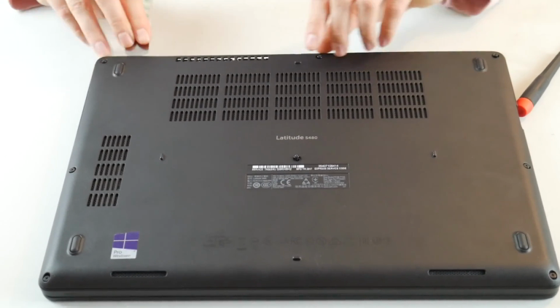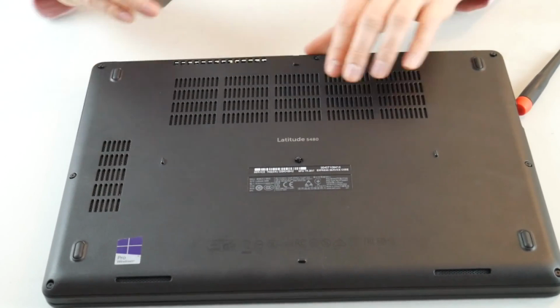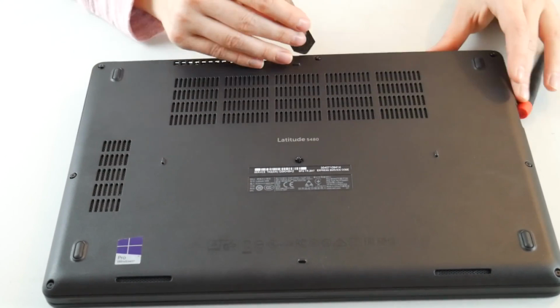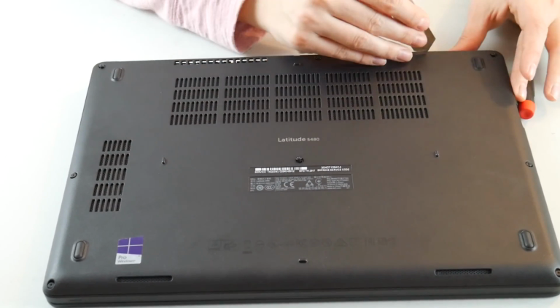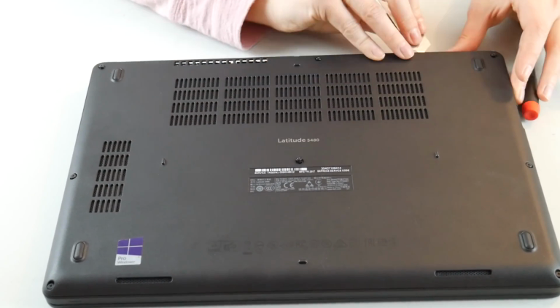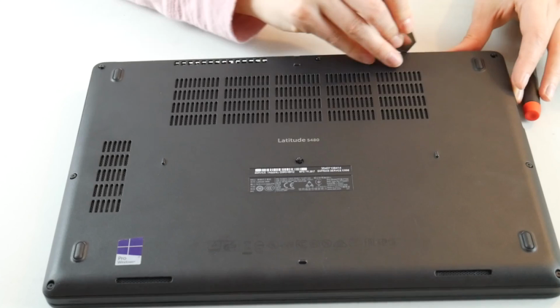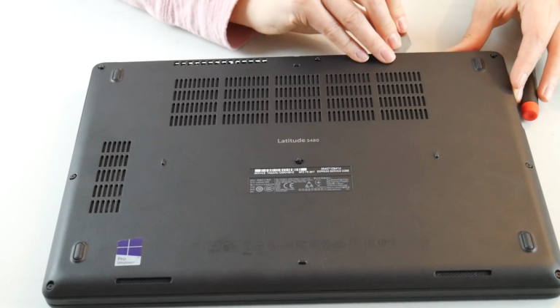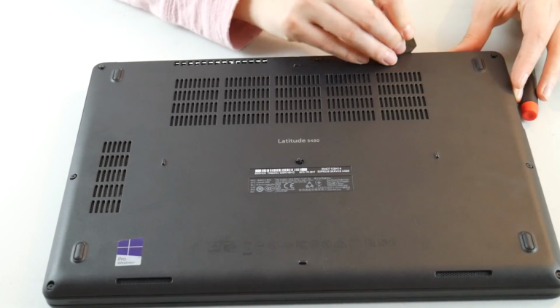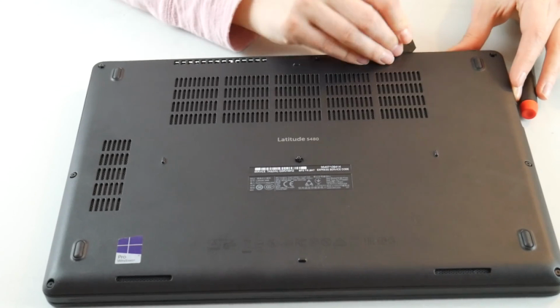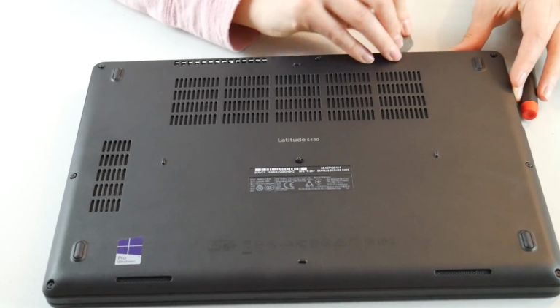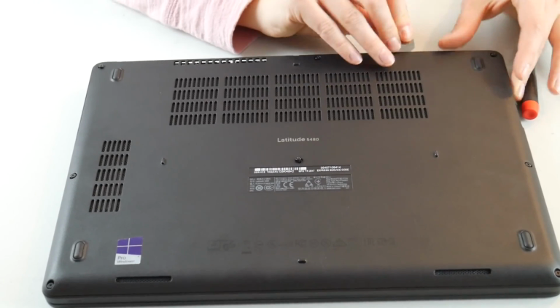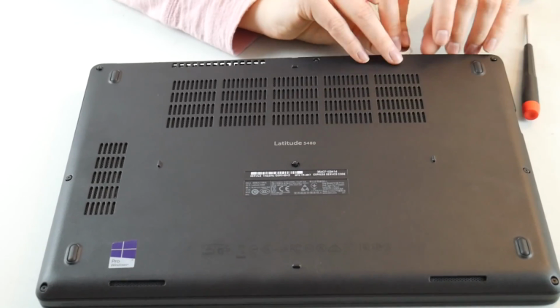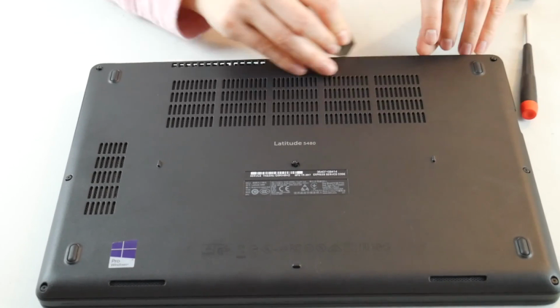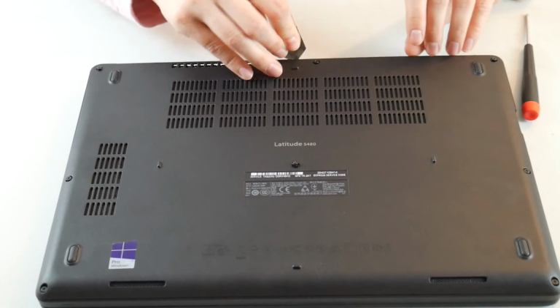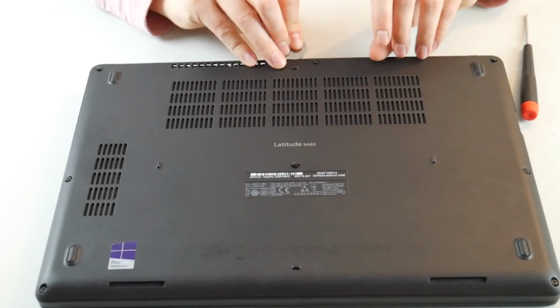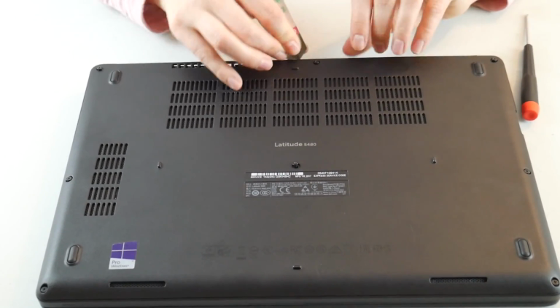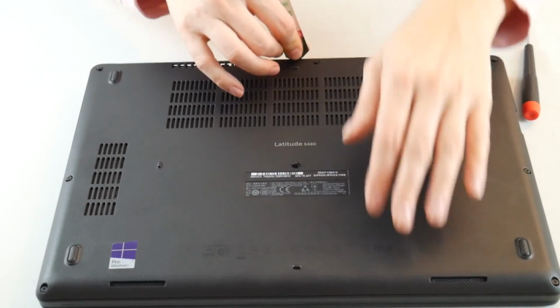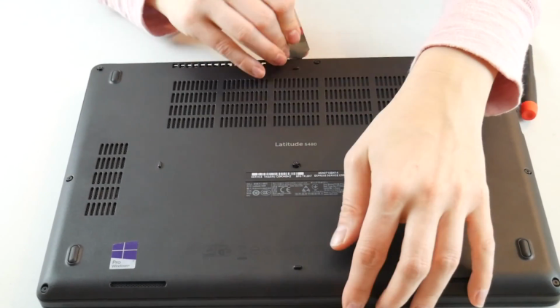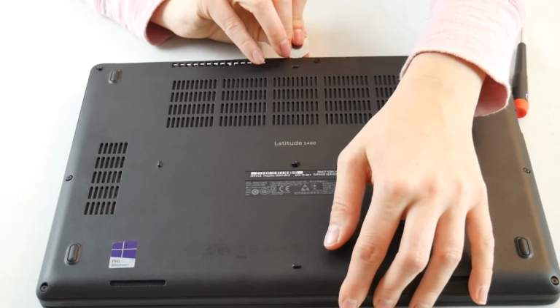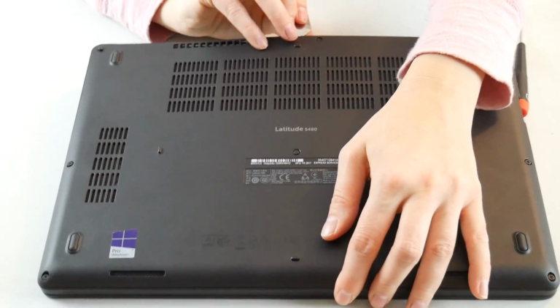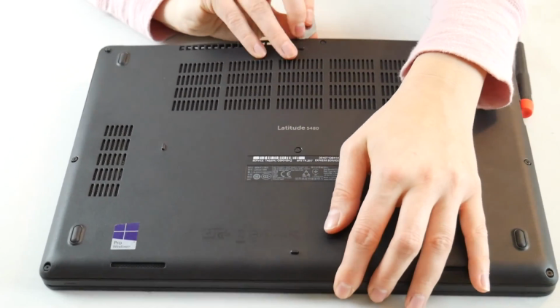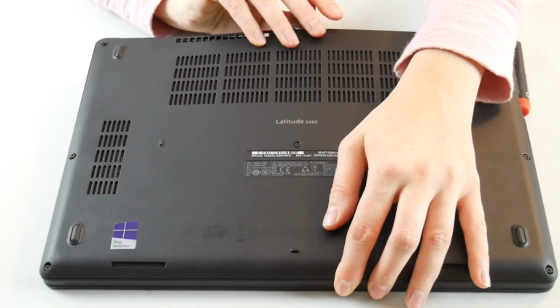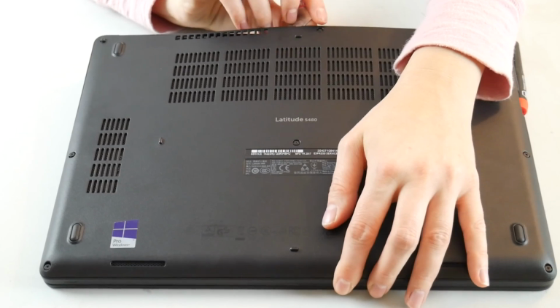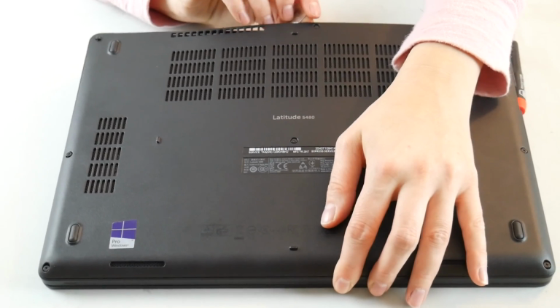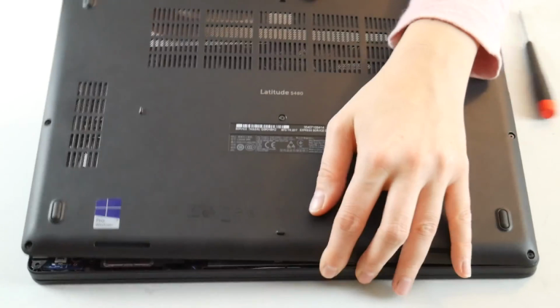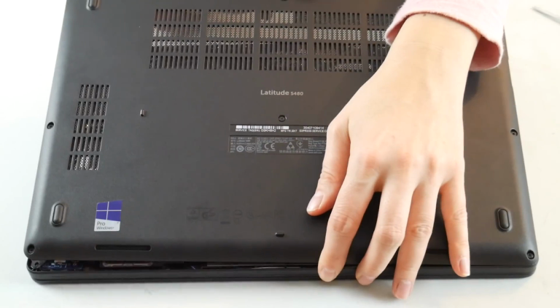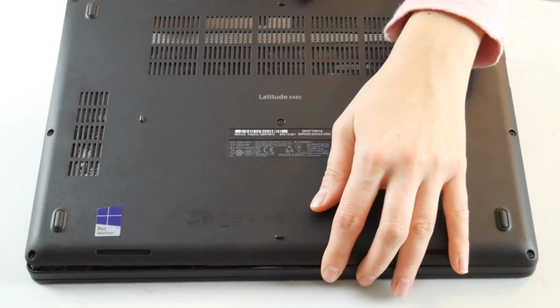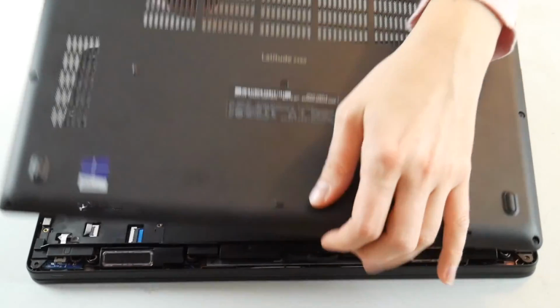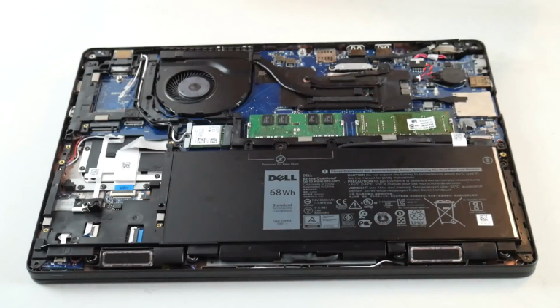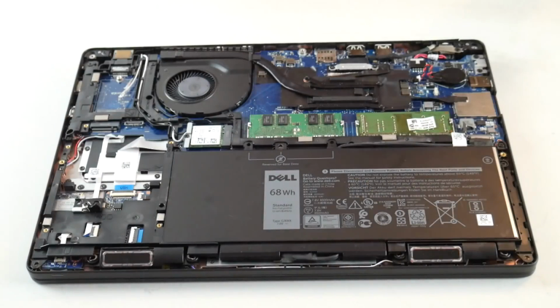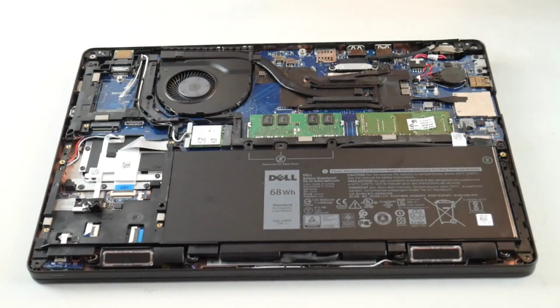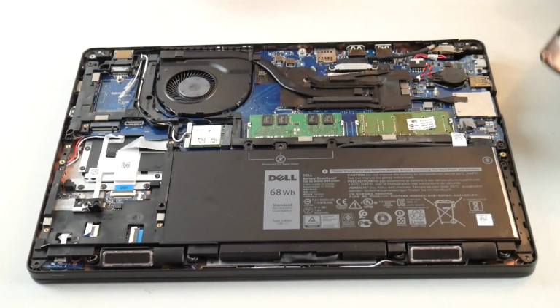So an LED code like this is indicative of a RAM problem. We're going to show you how to test for this.